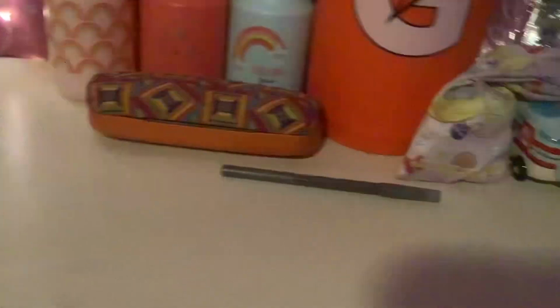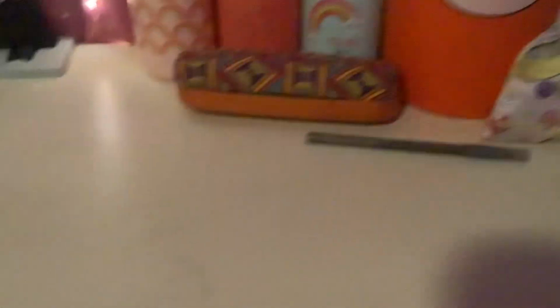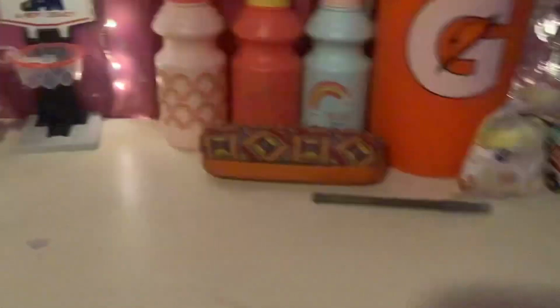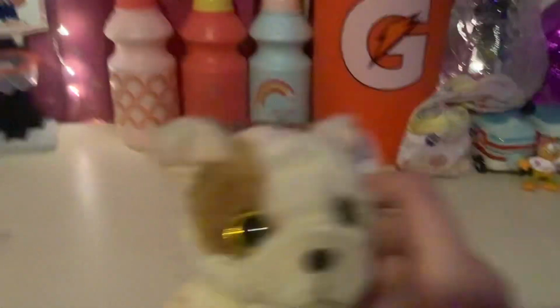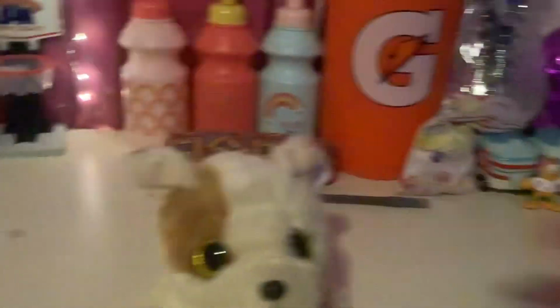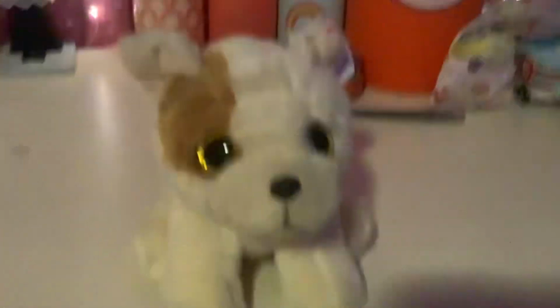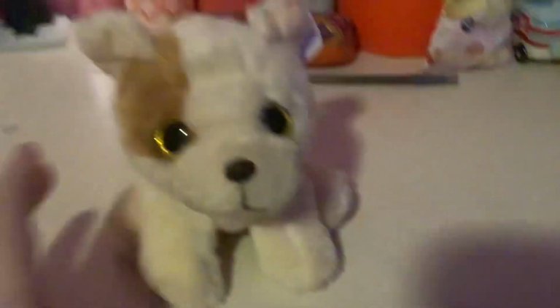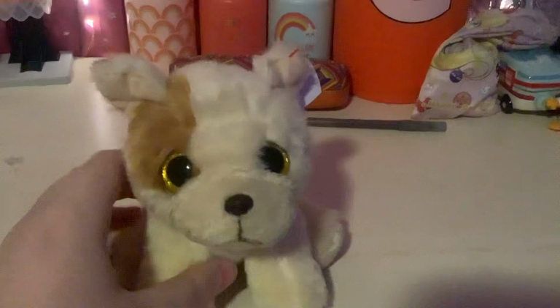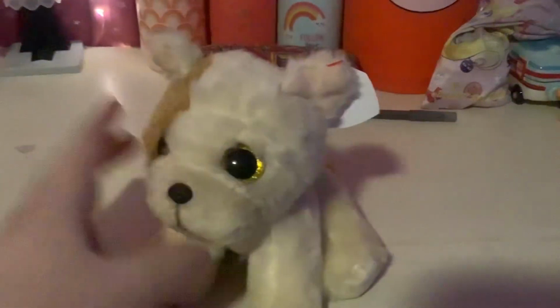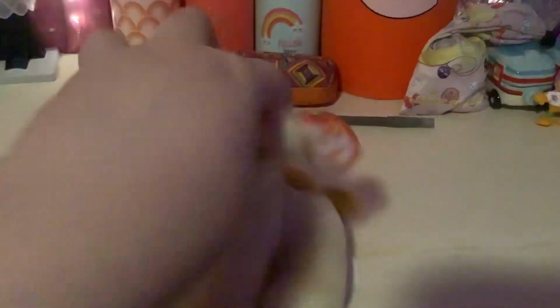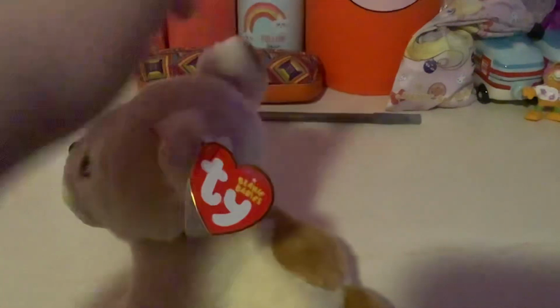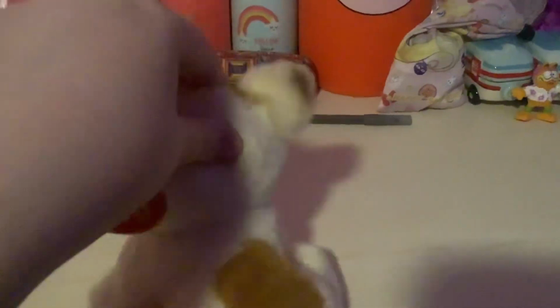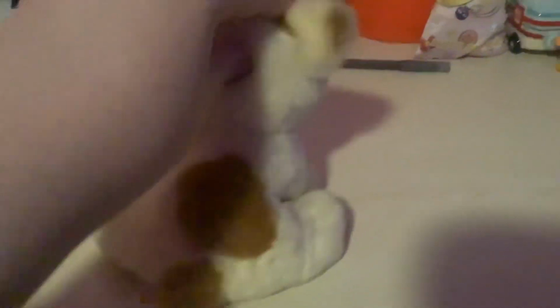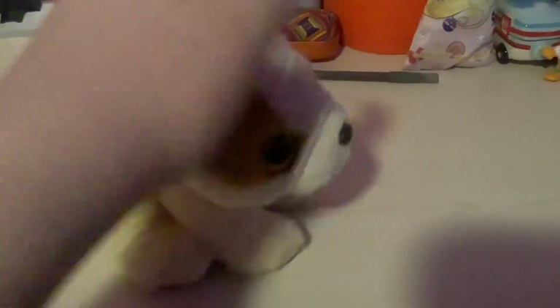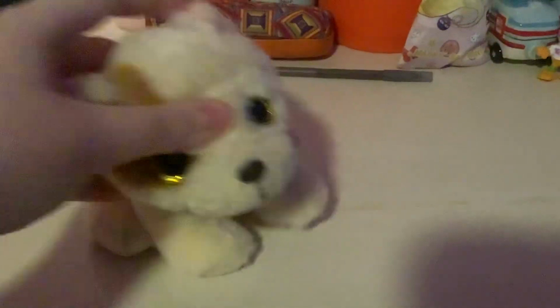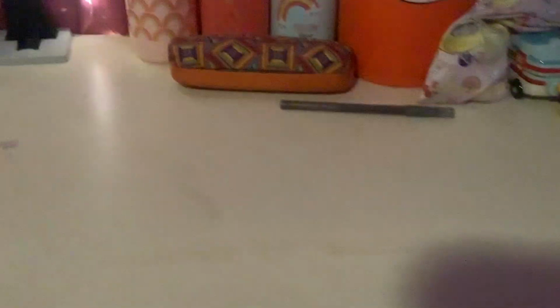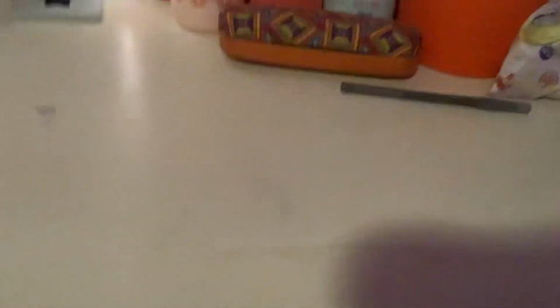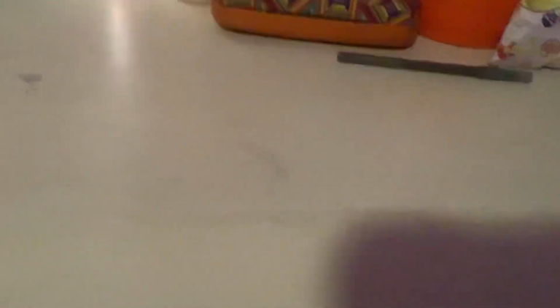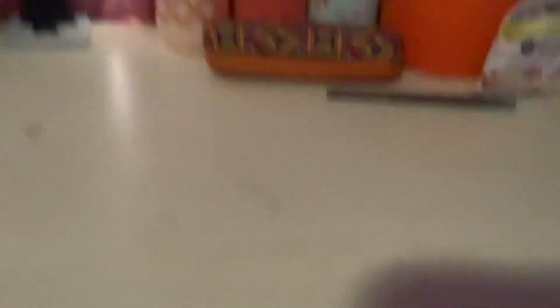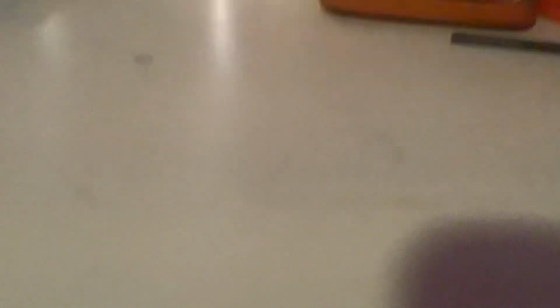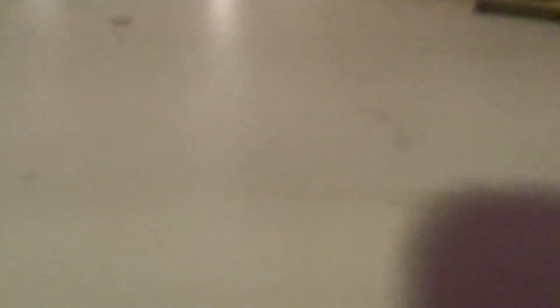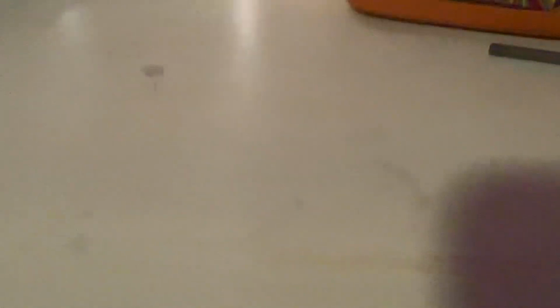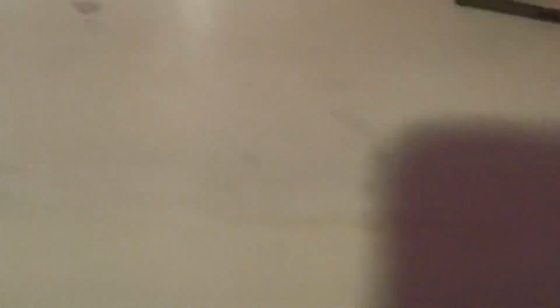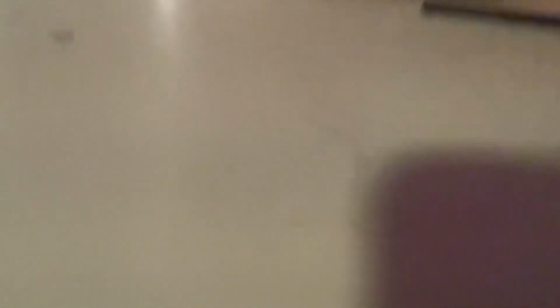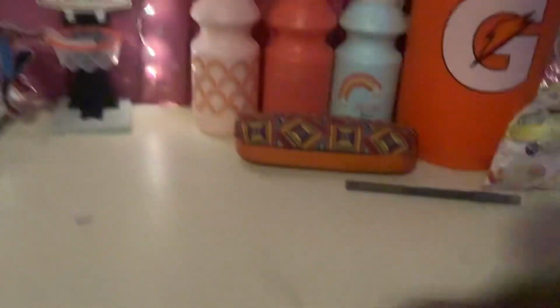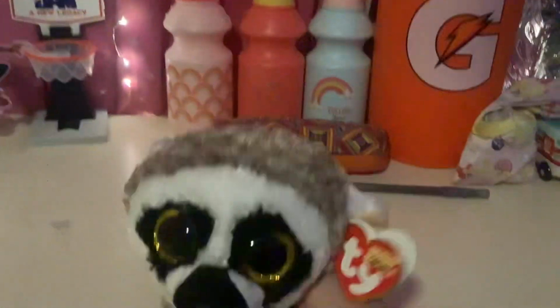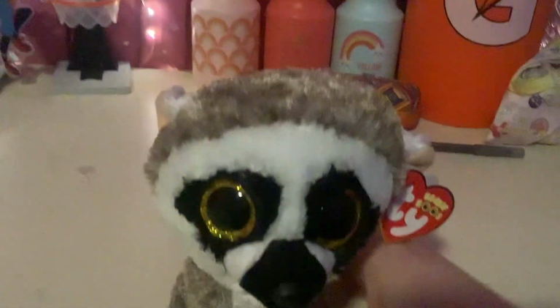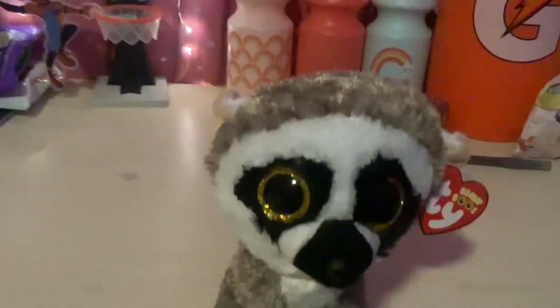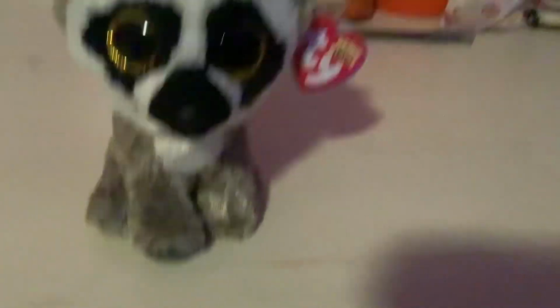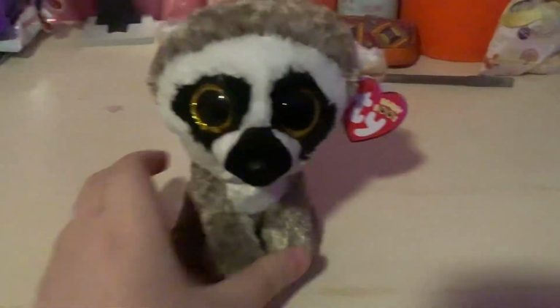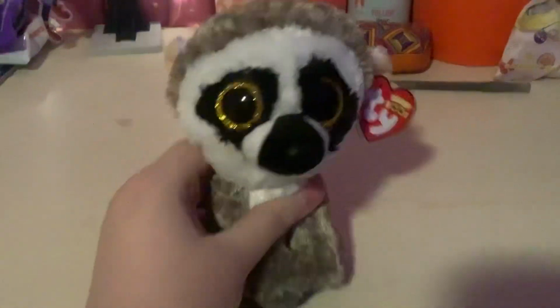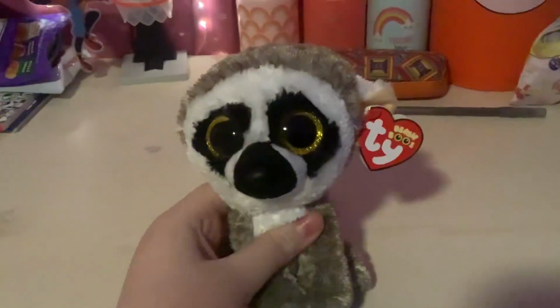And here's my other dog, Beanie Boo with golden sparkly eyes — I think it's a bulldog. And I have a lemur with golden sparkly eyes like the bulldog.